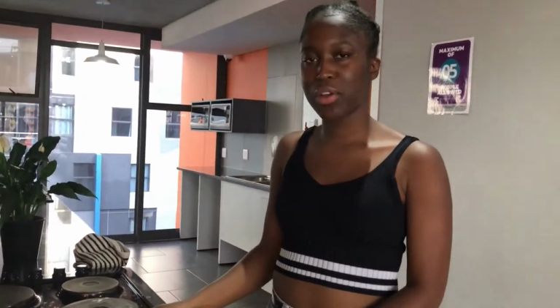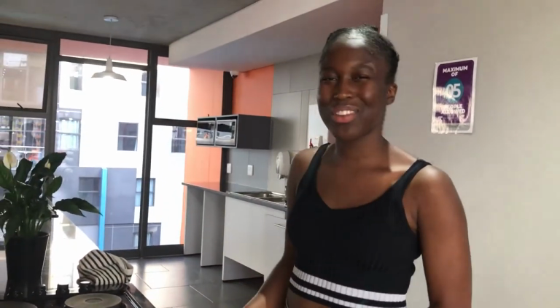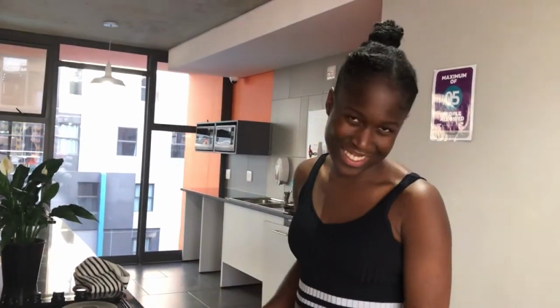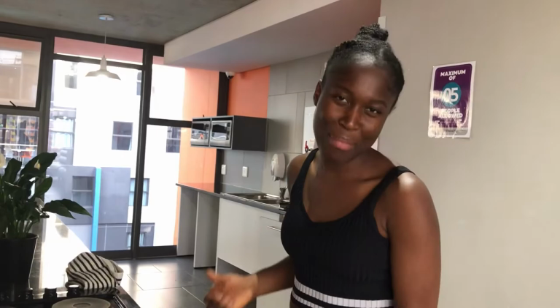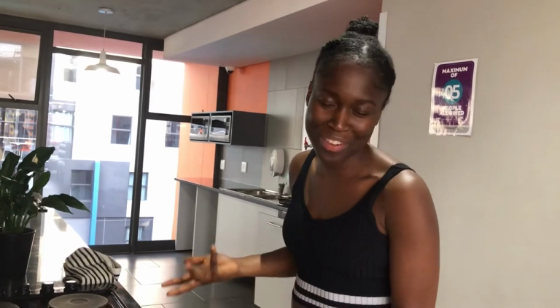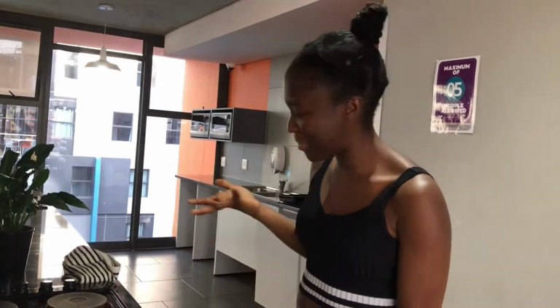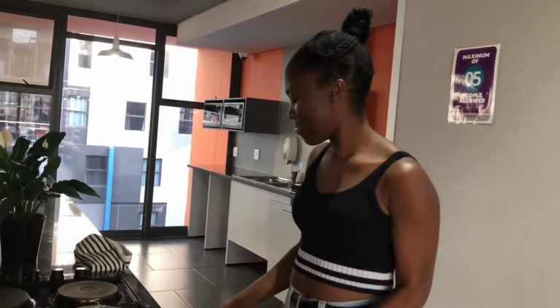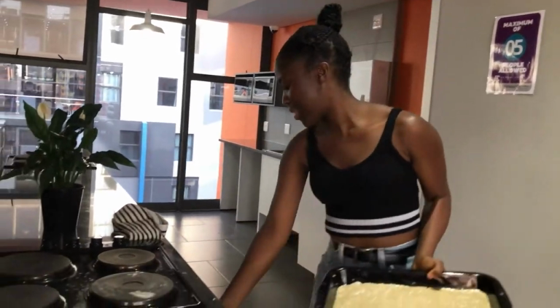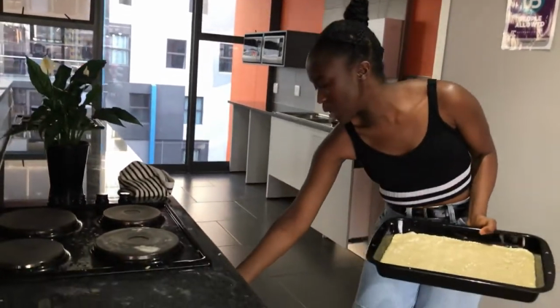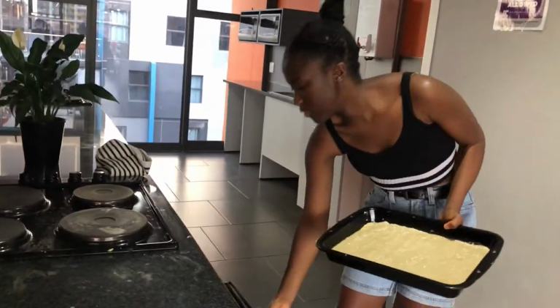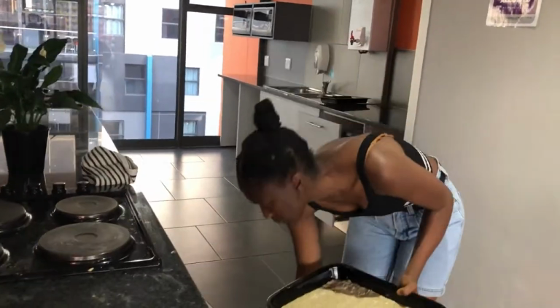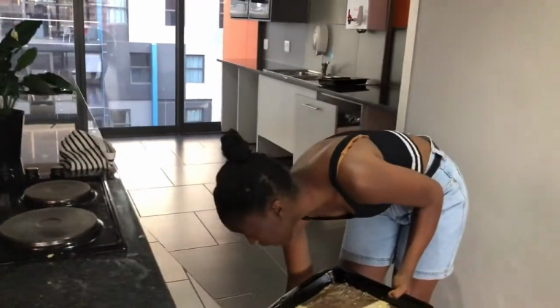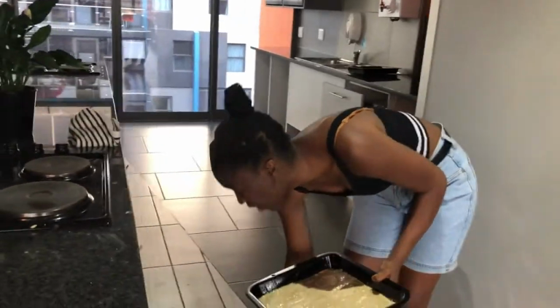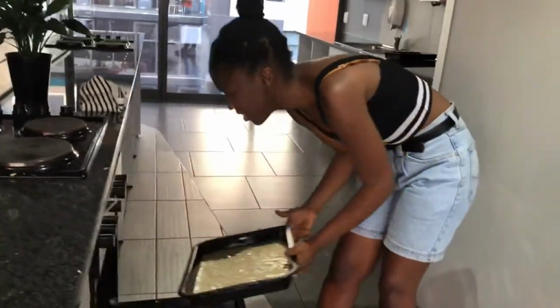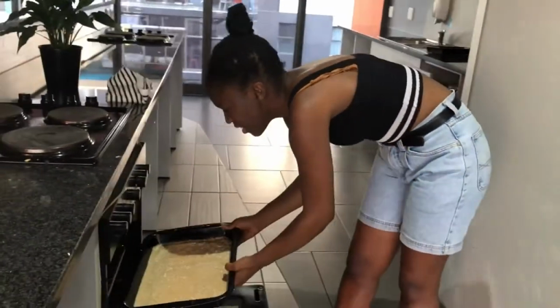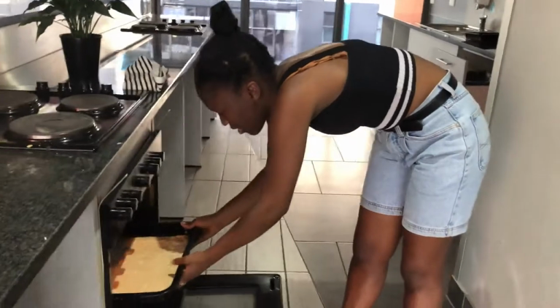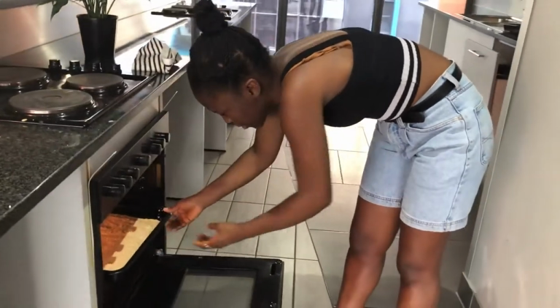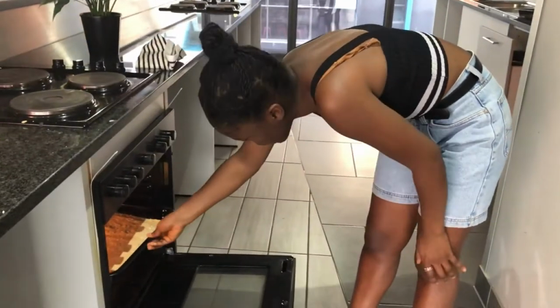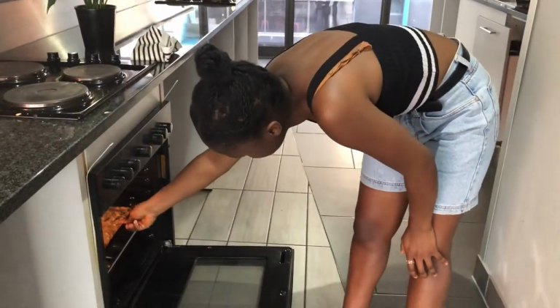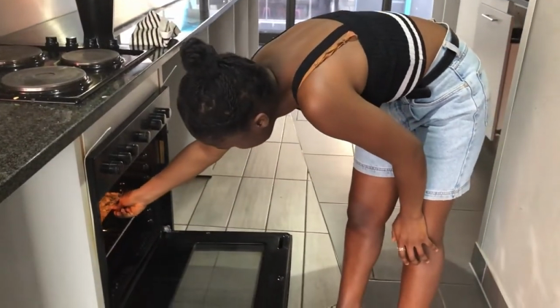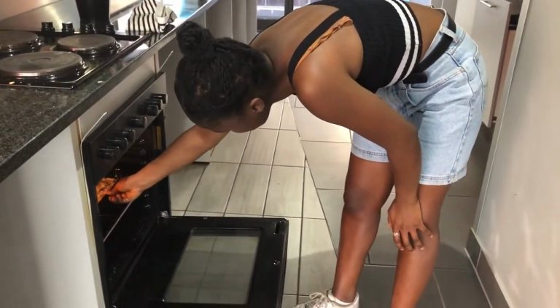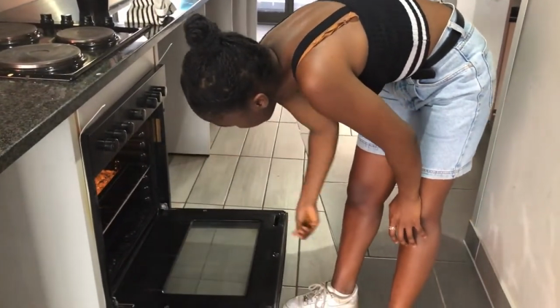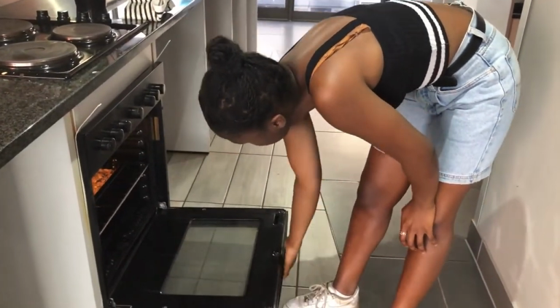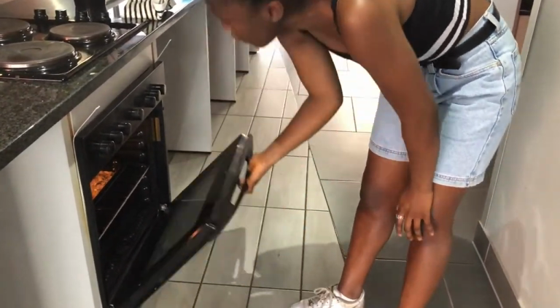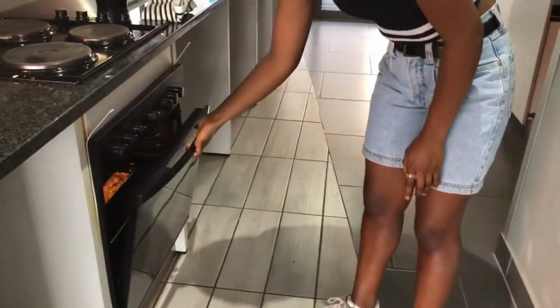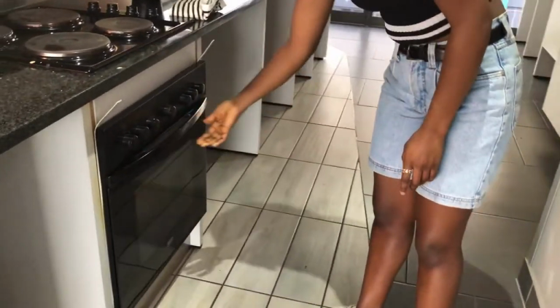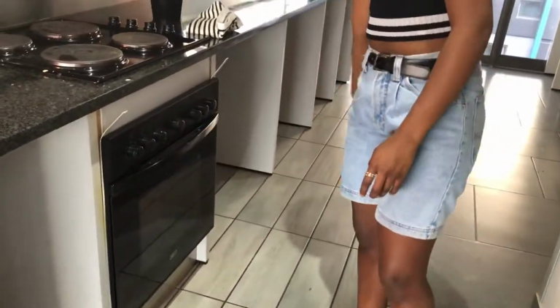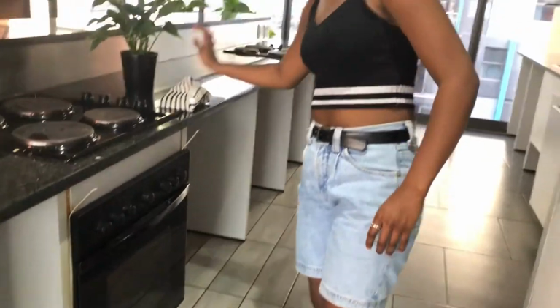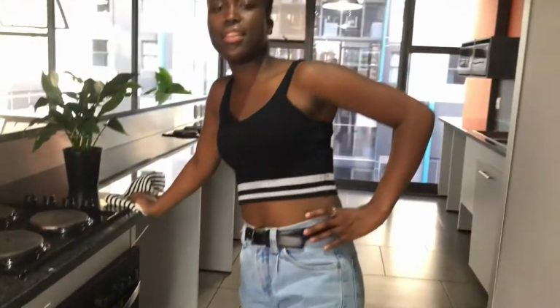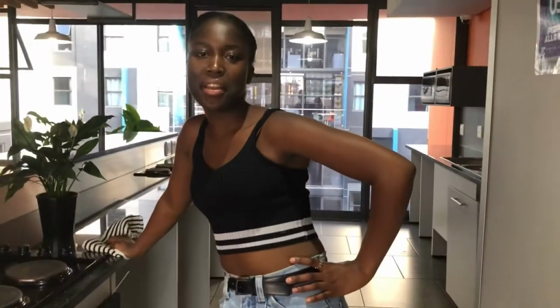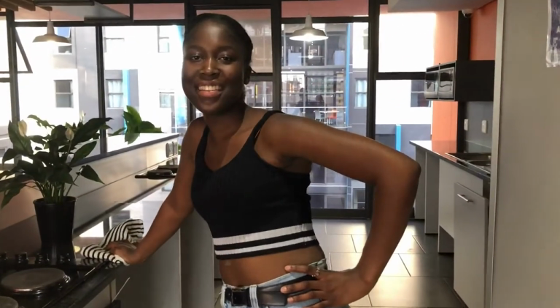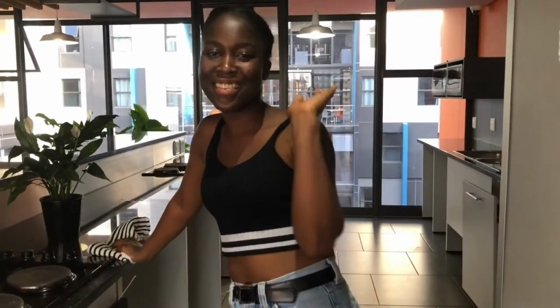We're going to show you the result after the oven. Put it in the oven for 20 to 25 minutes, check on it halfway, and then it should be done. We will check on it later.